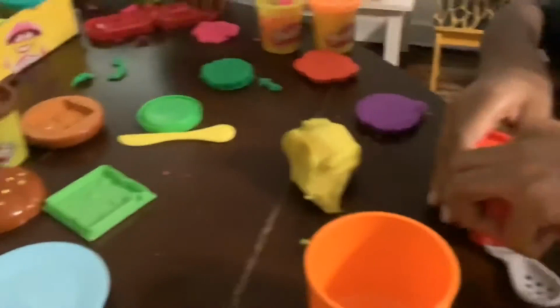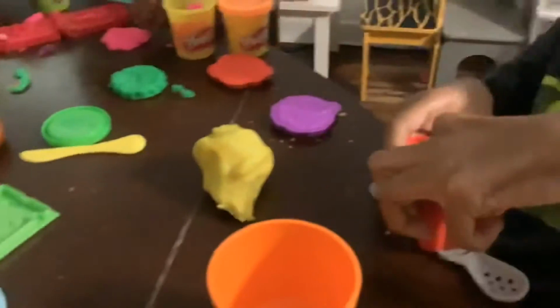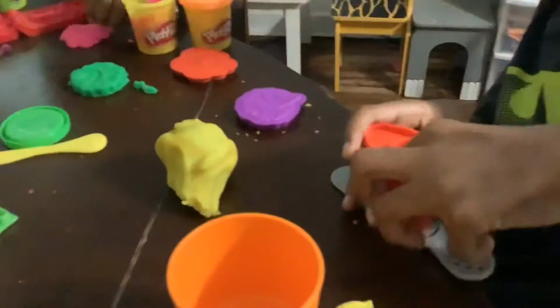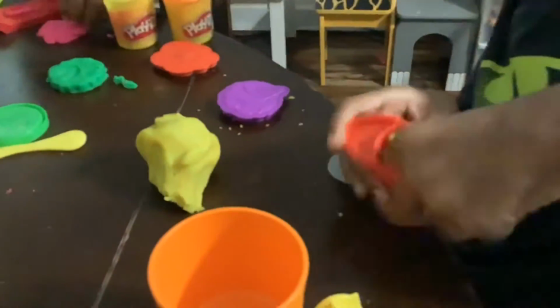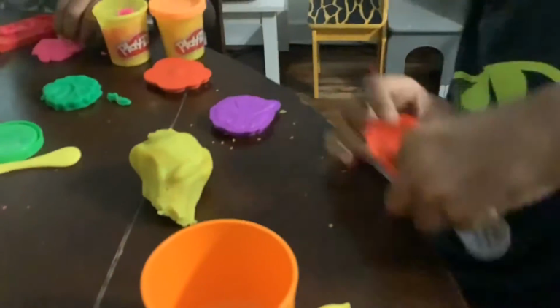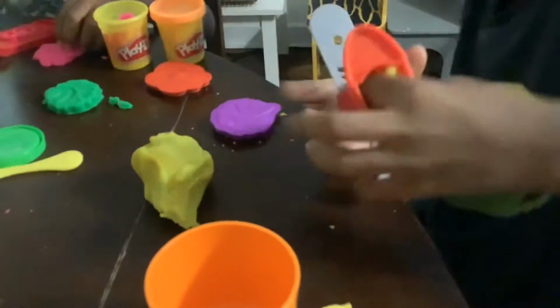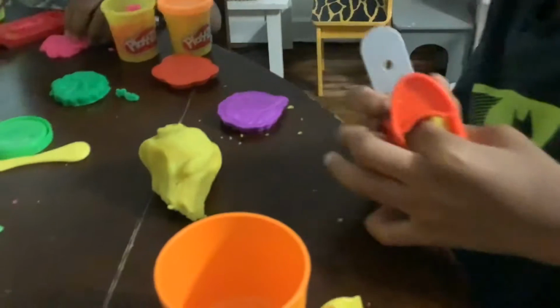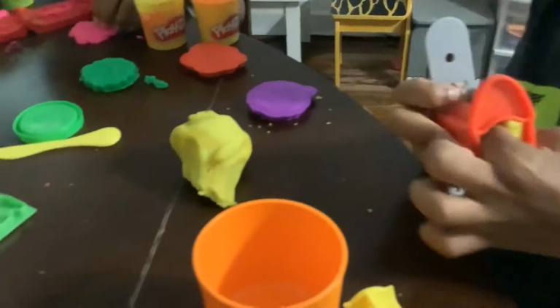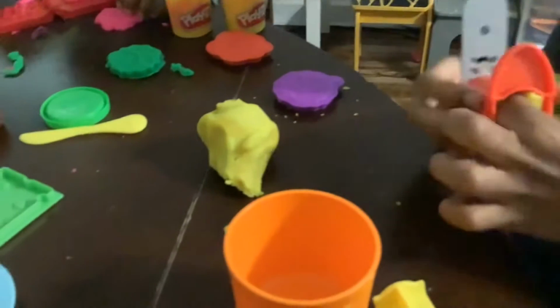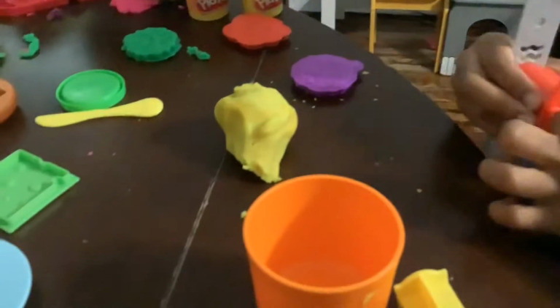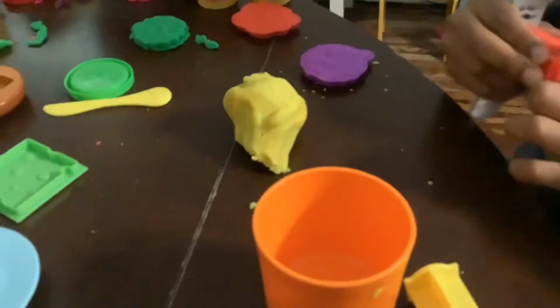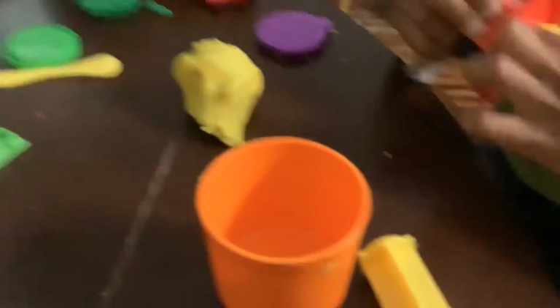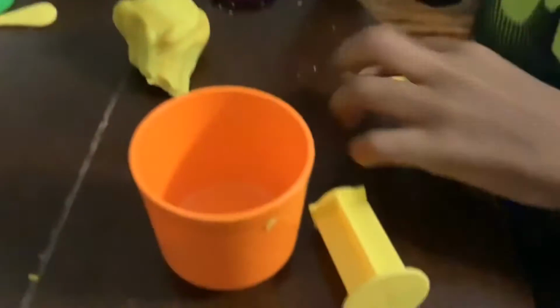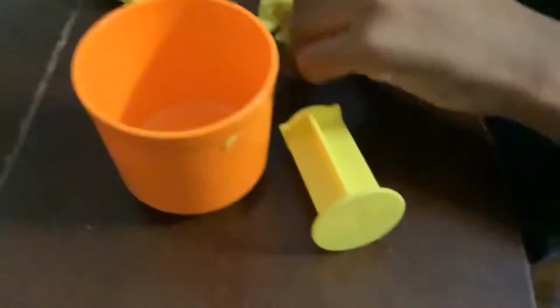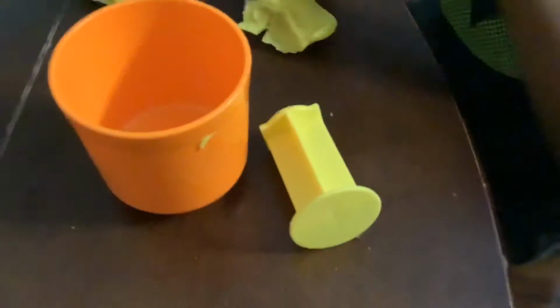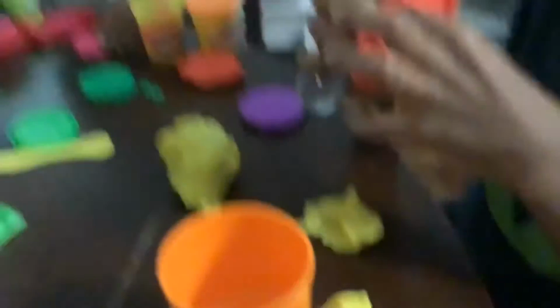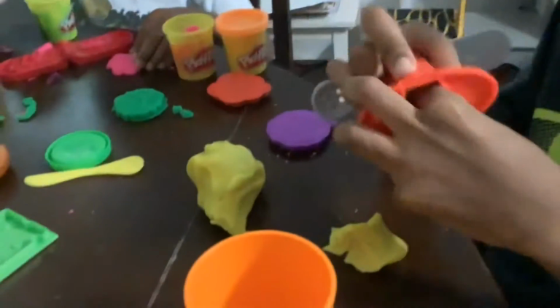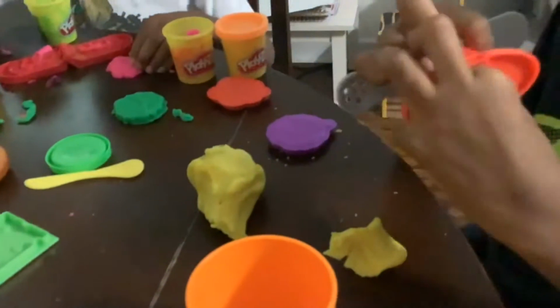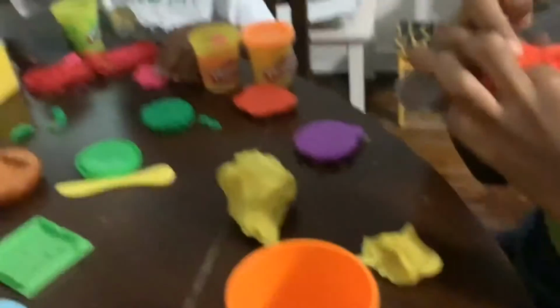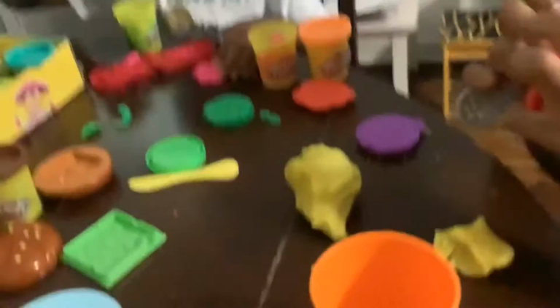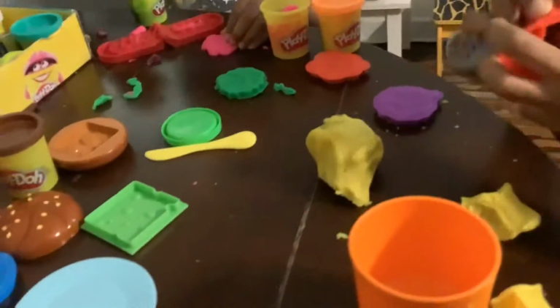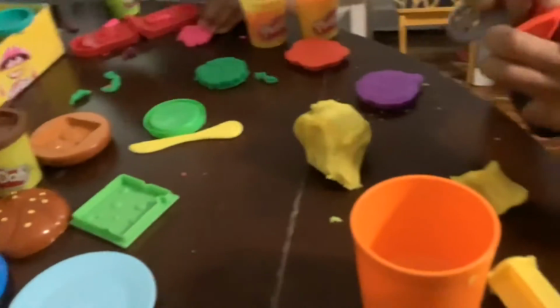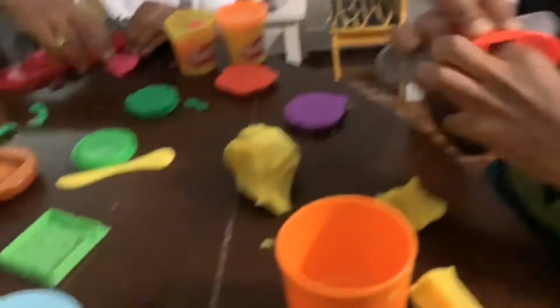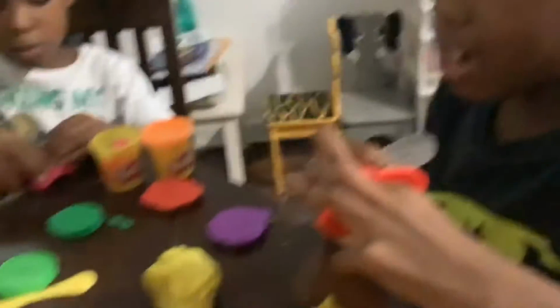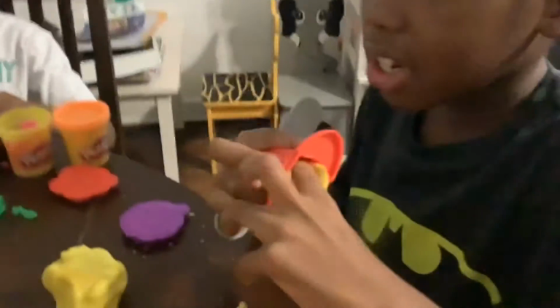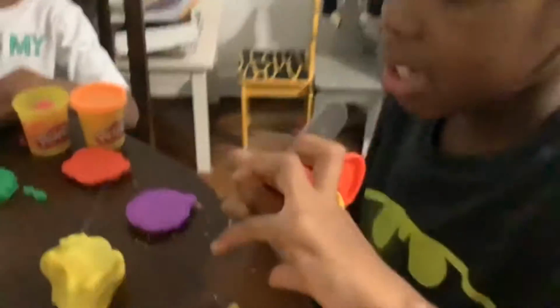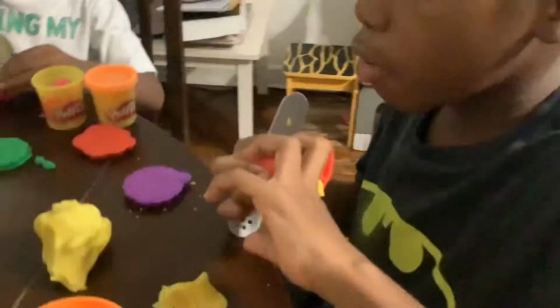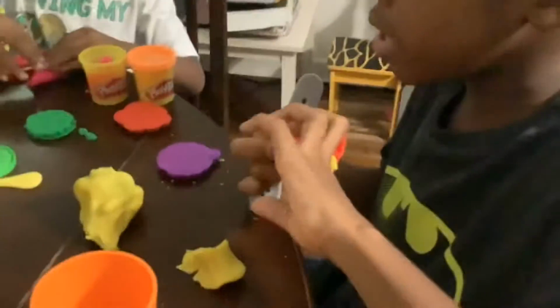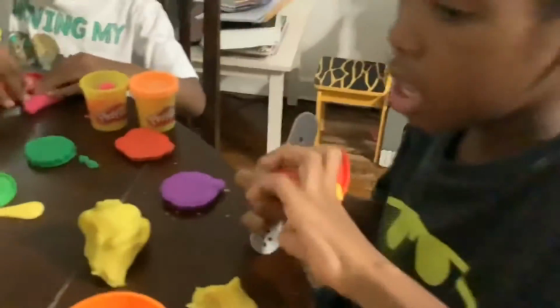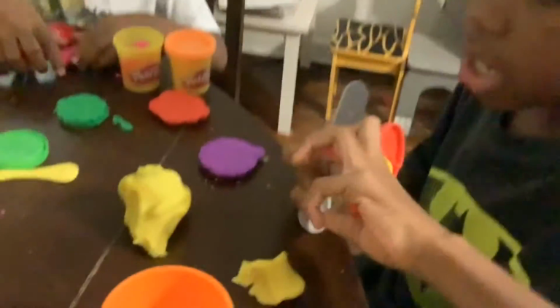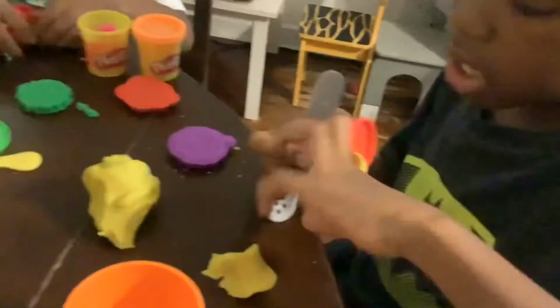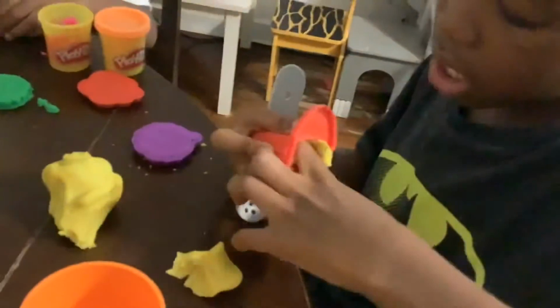I guess we should start now, to make sure we'll have enough for the fries and the cheese. The fries and cheese both need yellow.